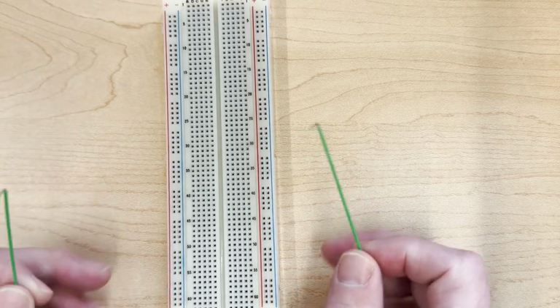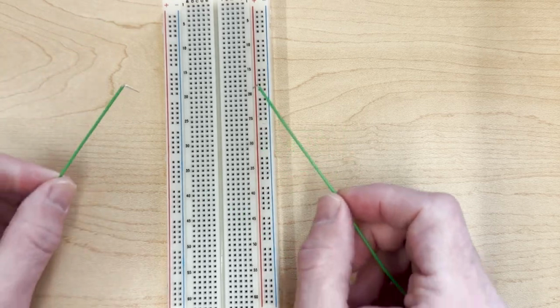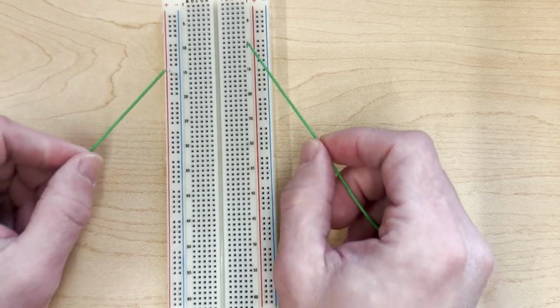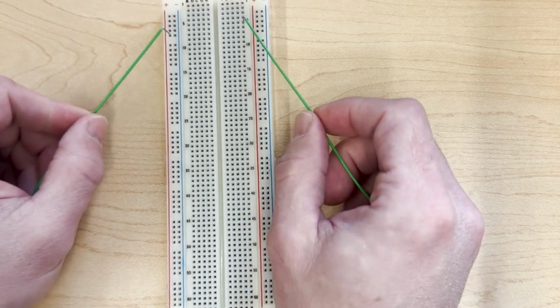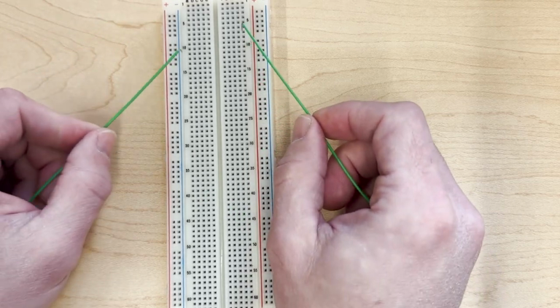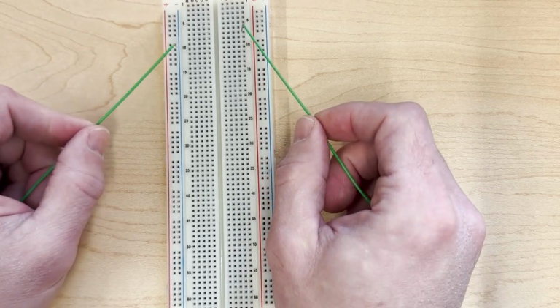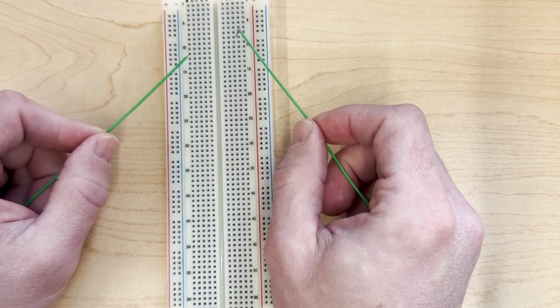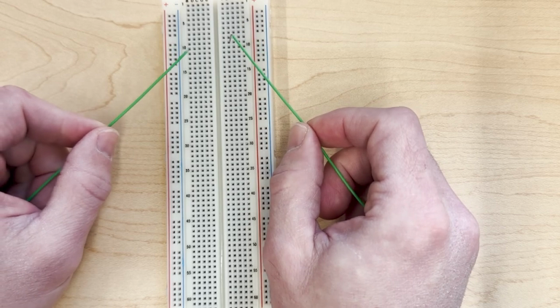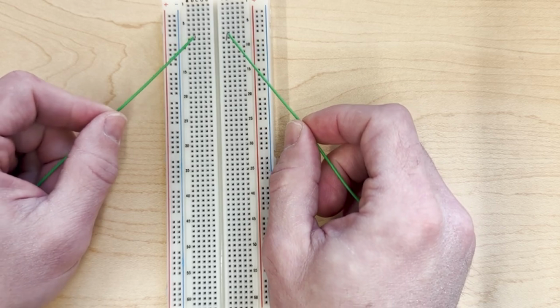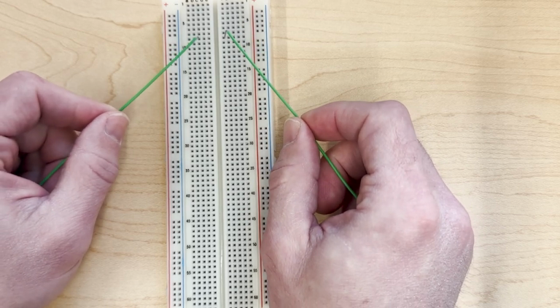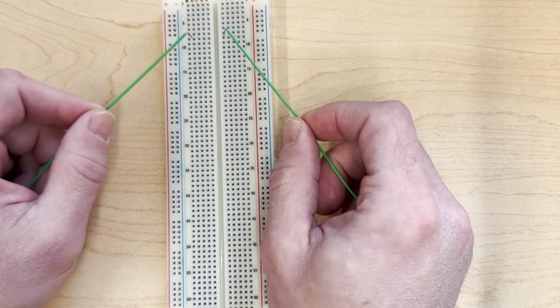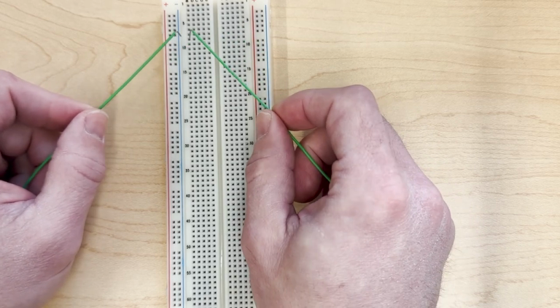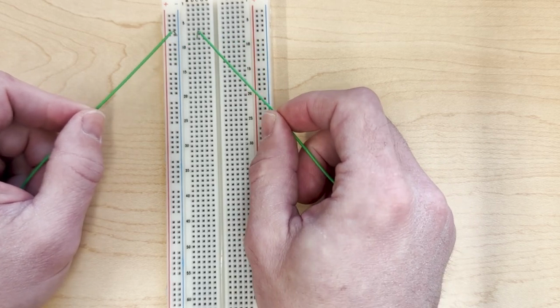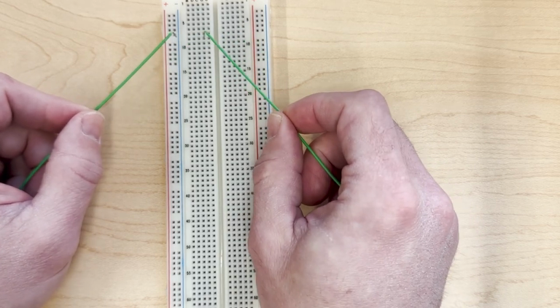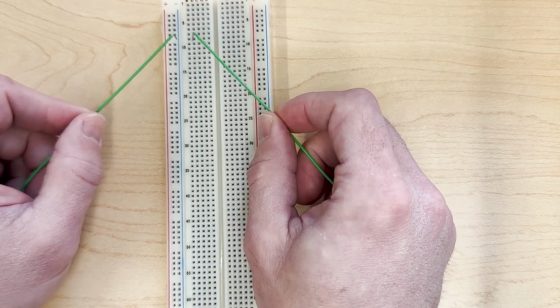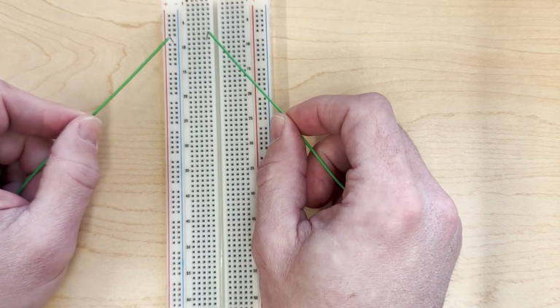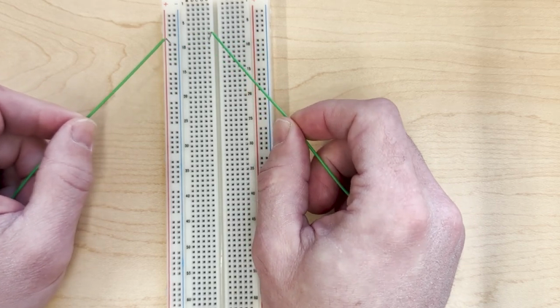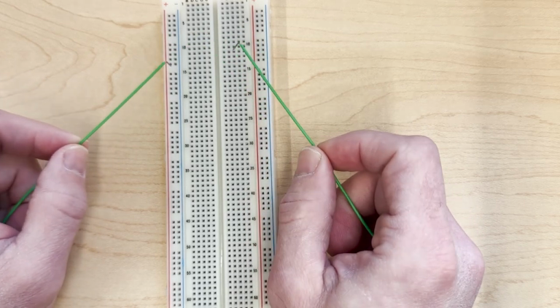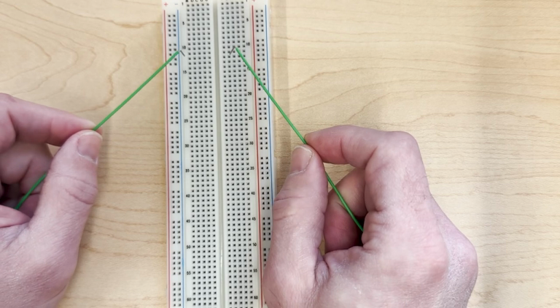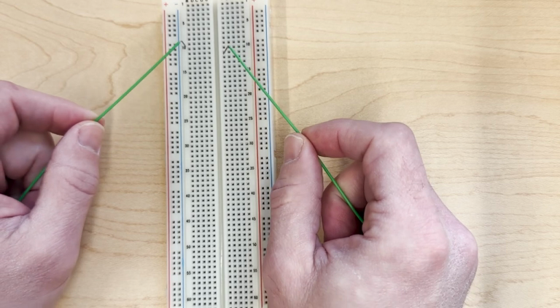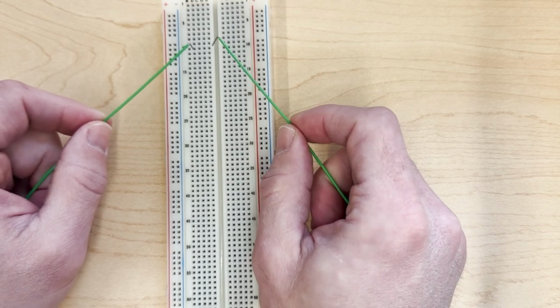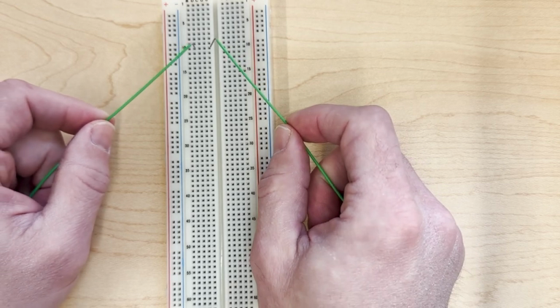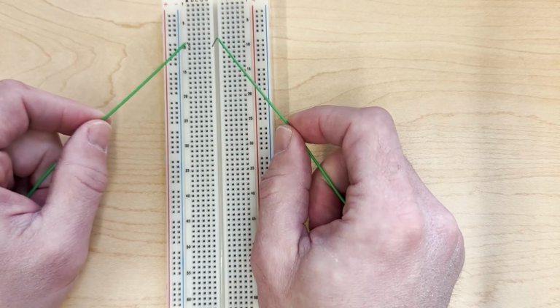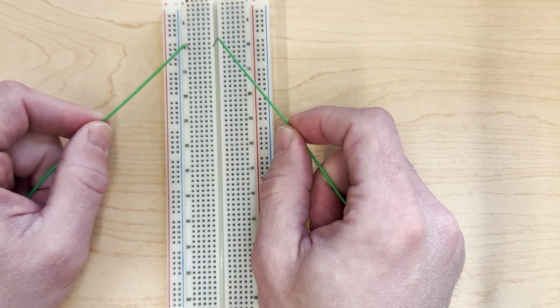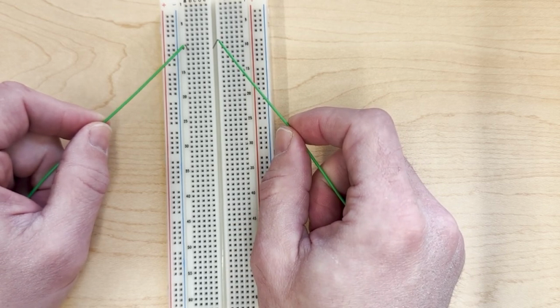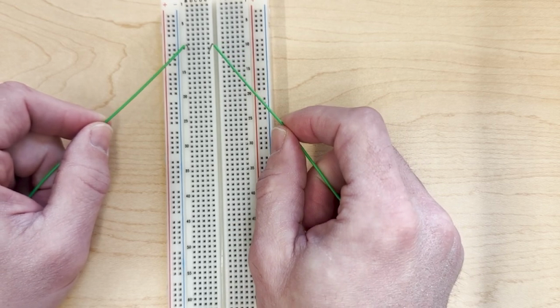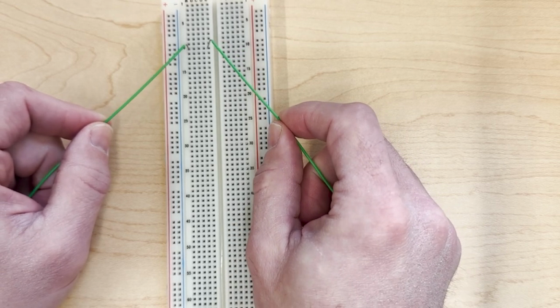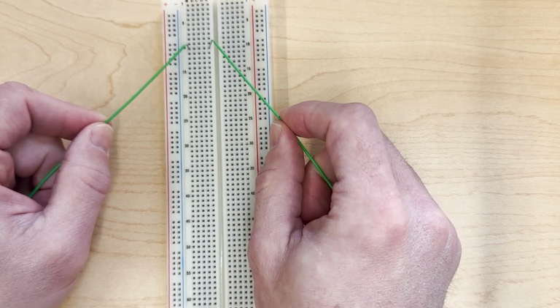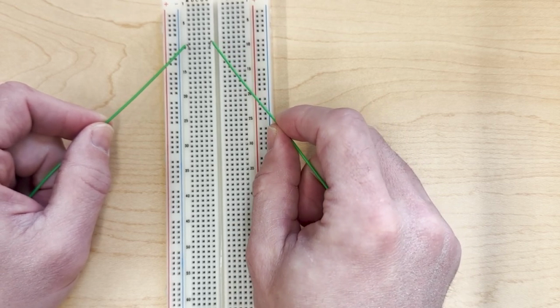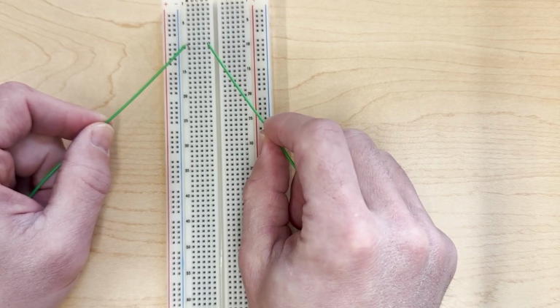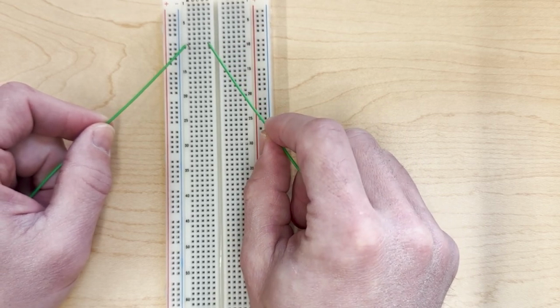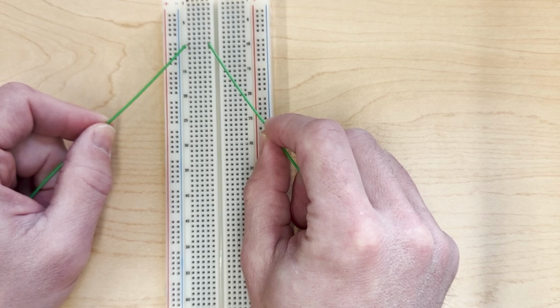If we move to the center, these are arranged in the opposite direction — they are connected in rows. So if you want to make a connection, you could put one here and one here, and these are connected.